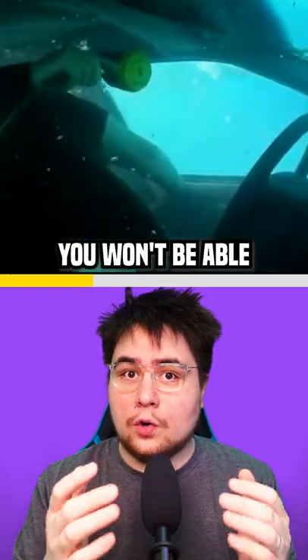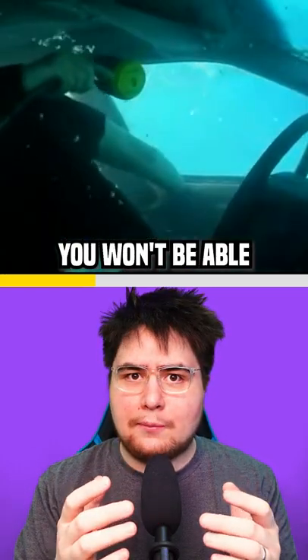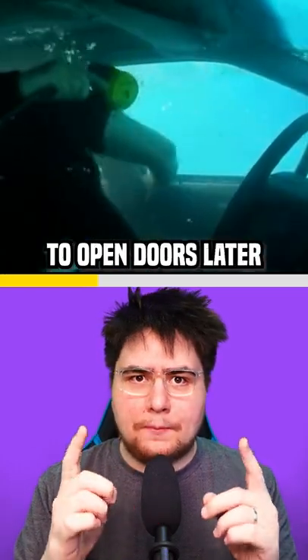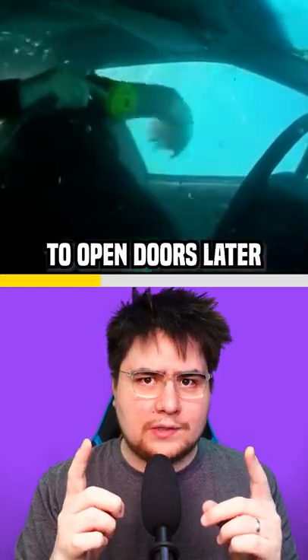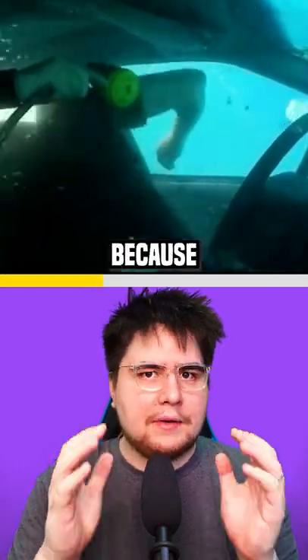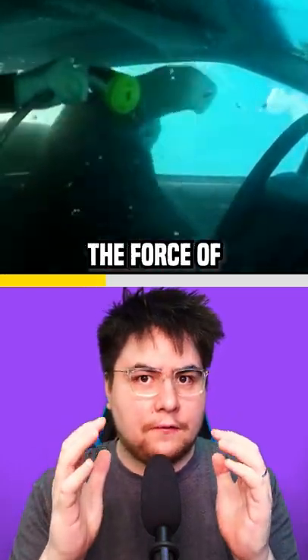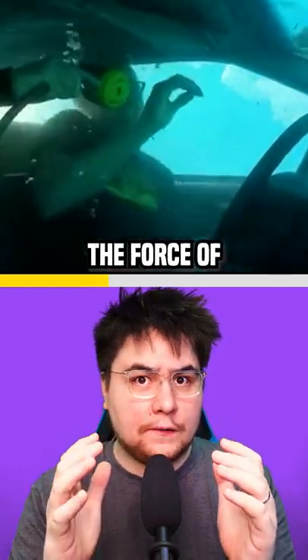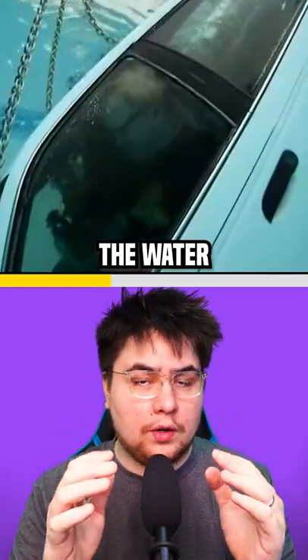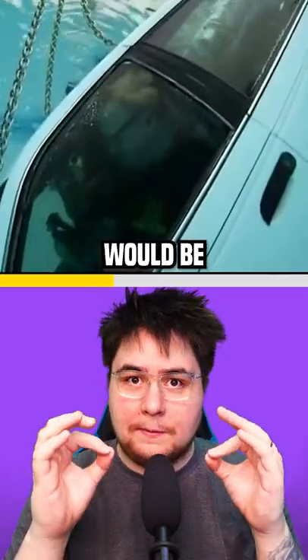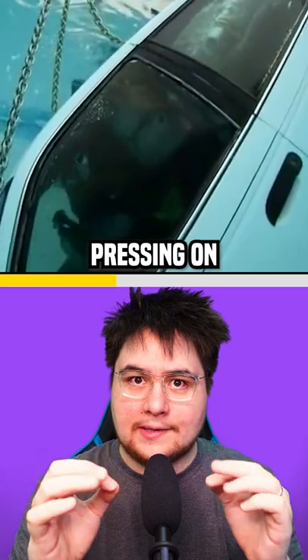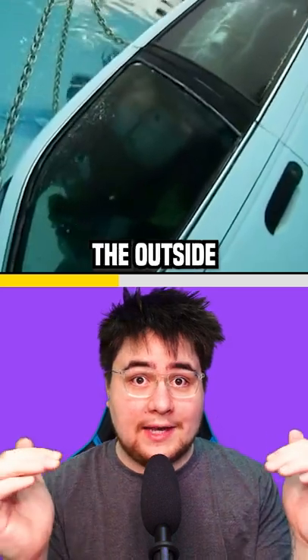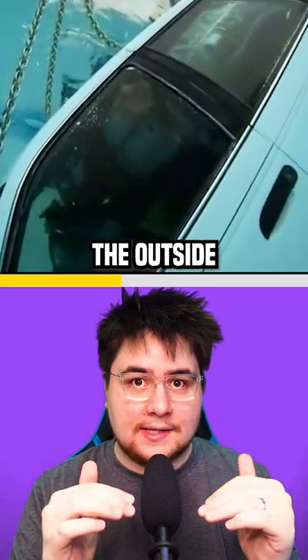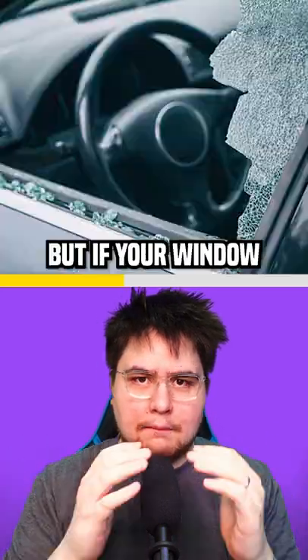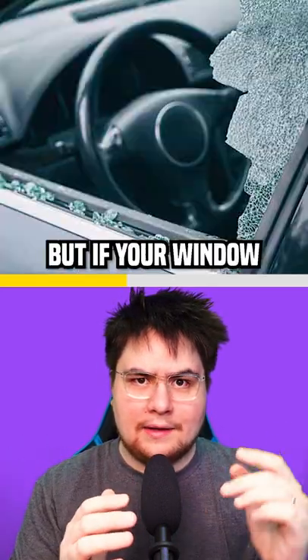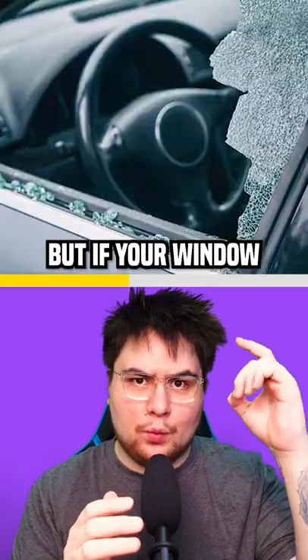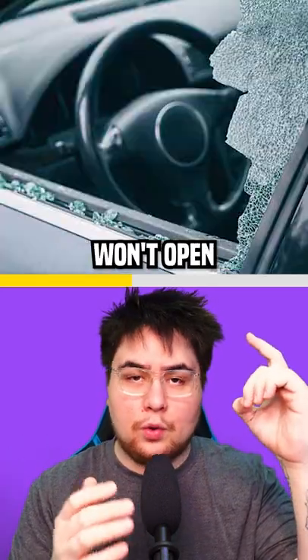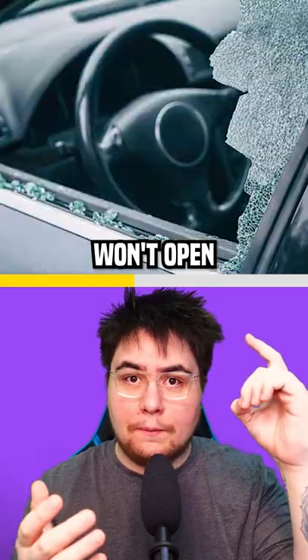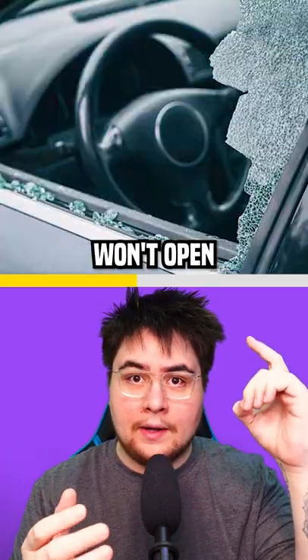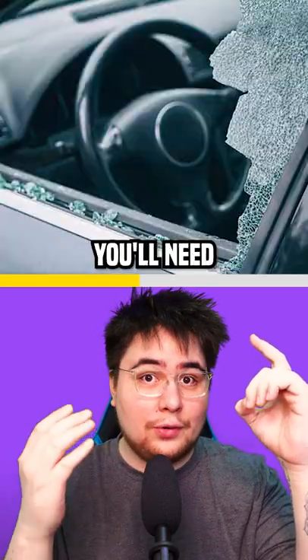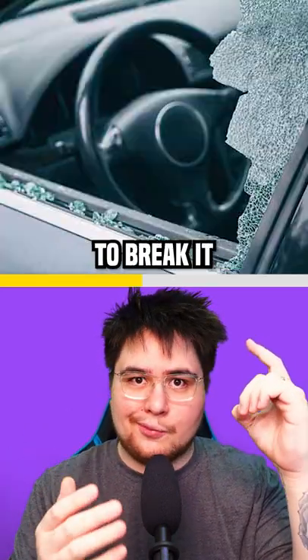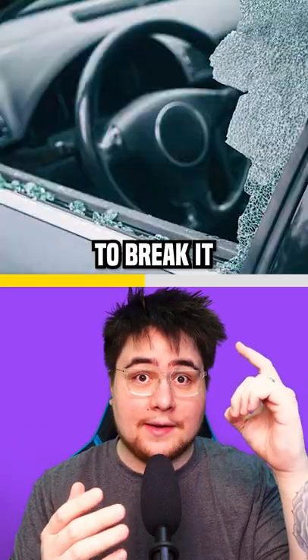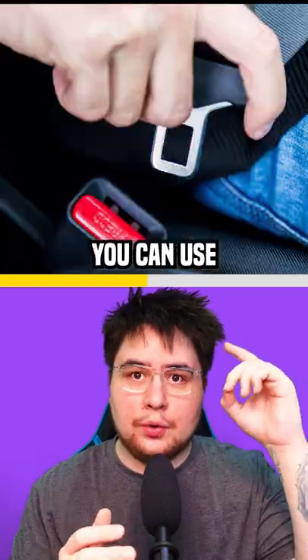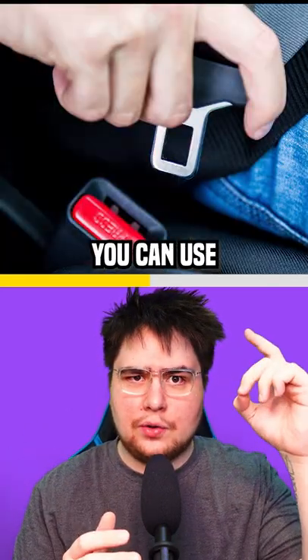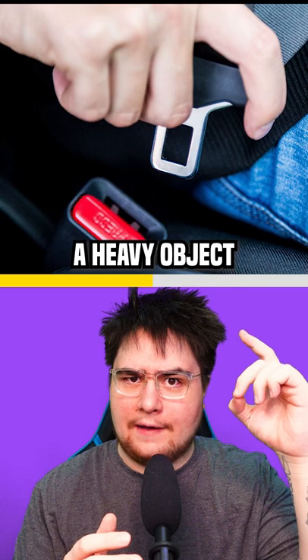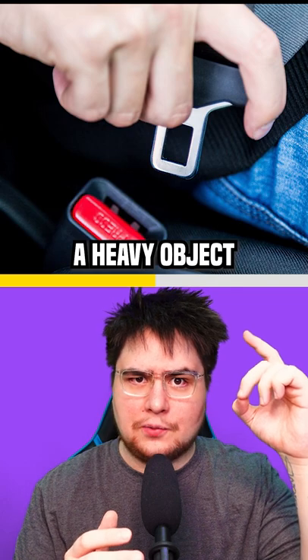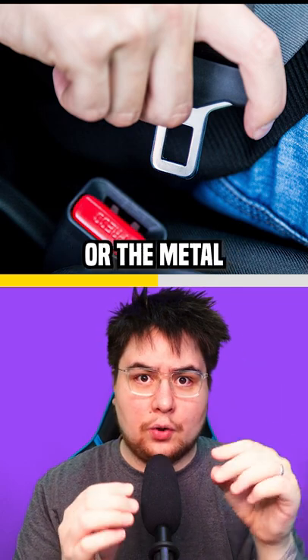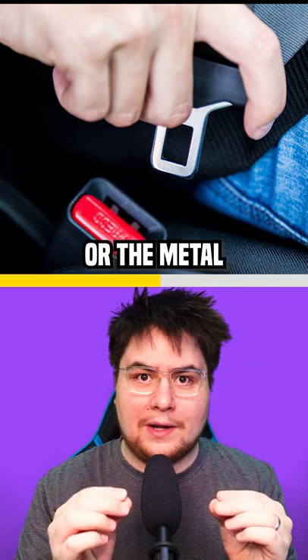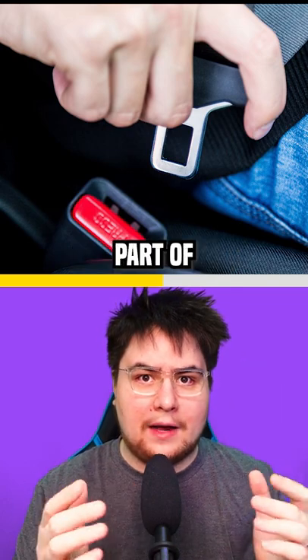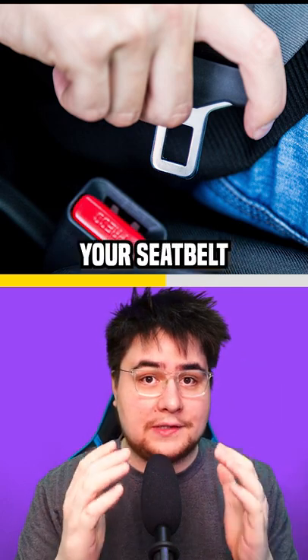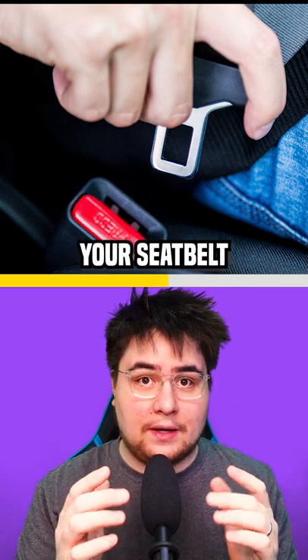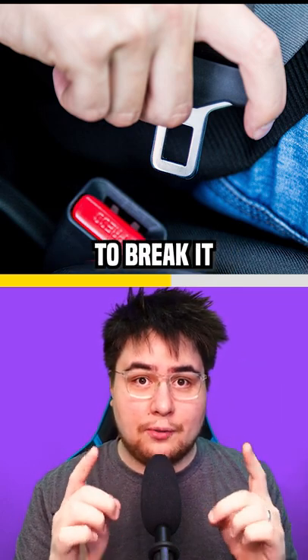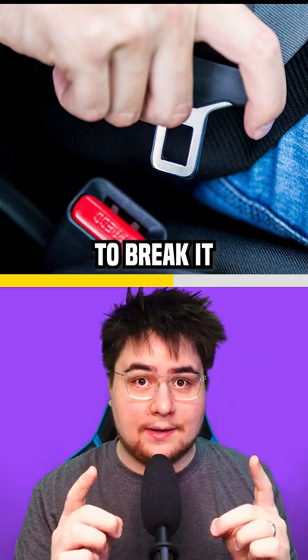You won't be able to open doors later because the force of the water would be pressing on the outside. But if your window won't open, you'll need to break it. You can use a heavy object or the middle part of your seatbelt to break it.